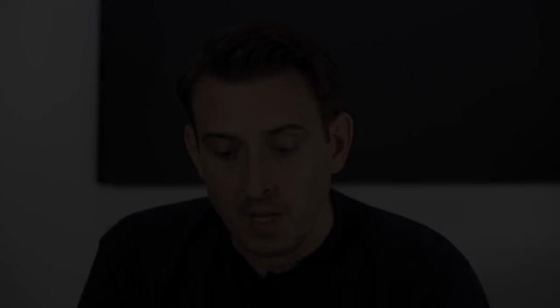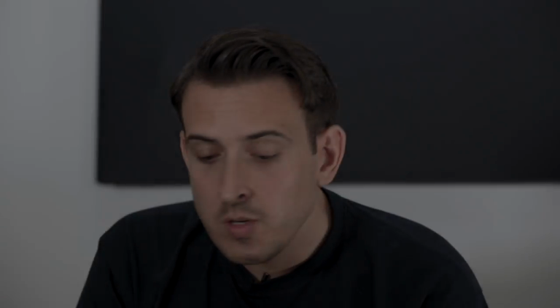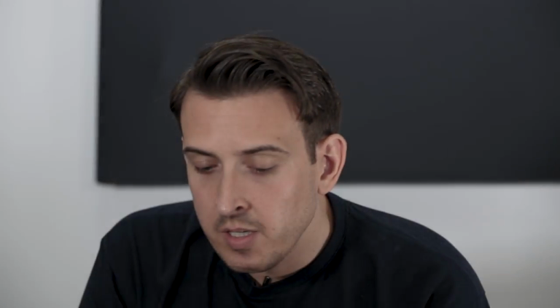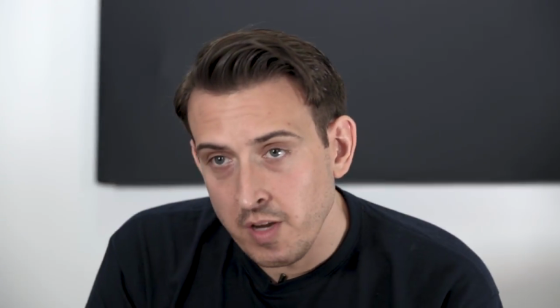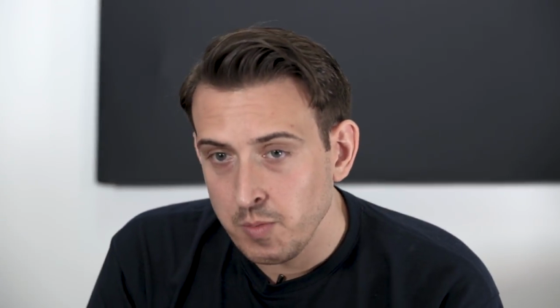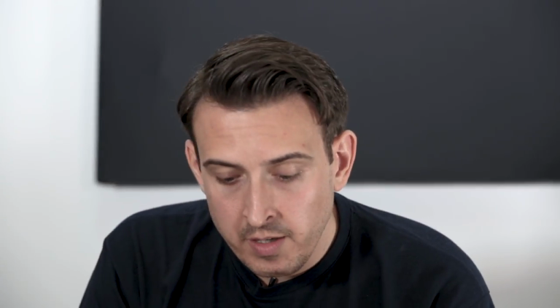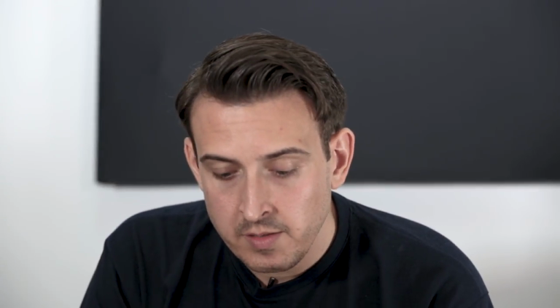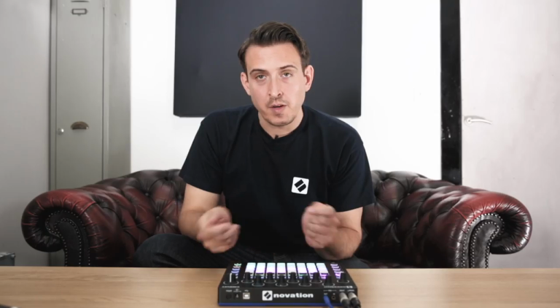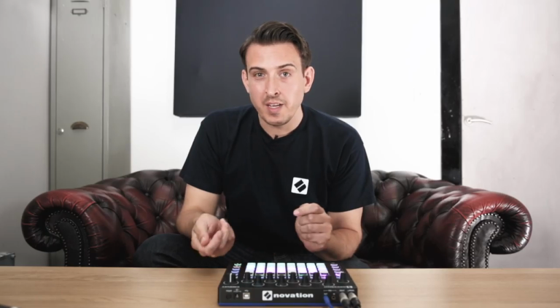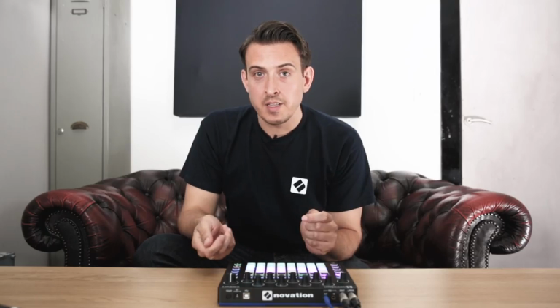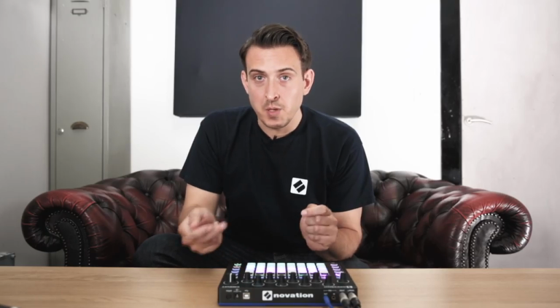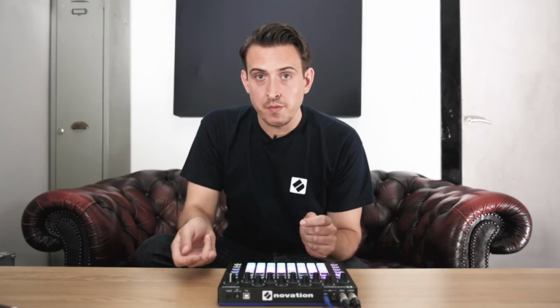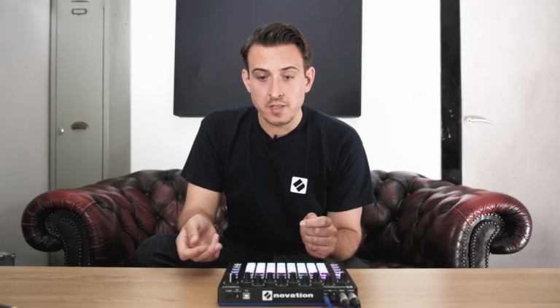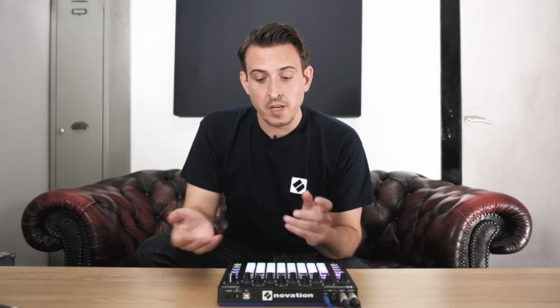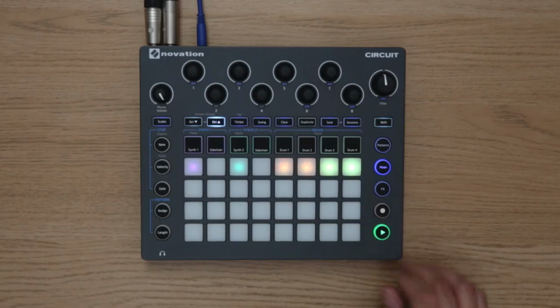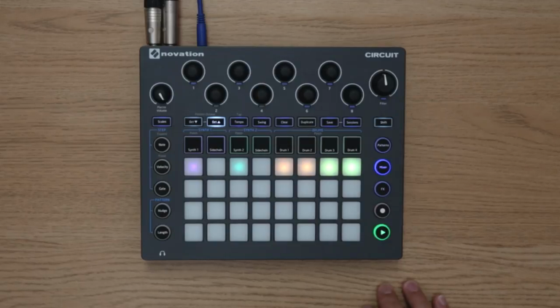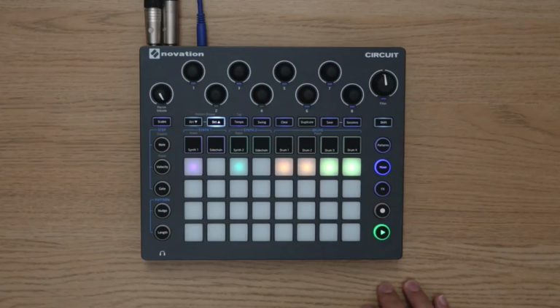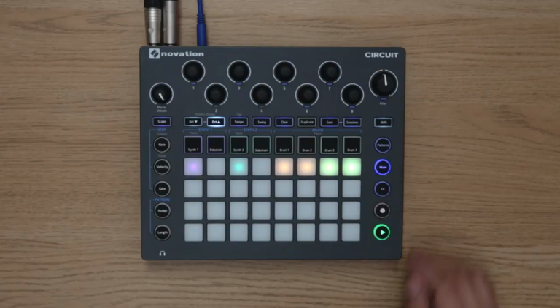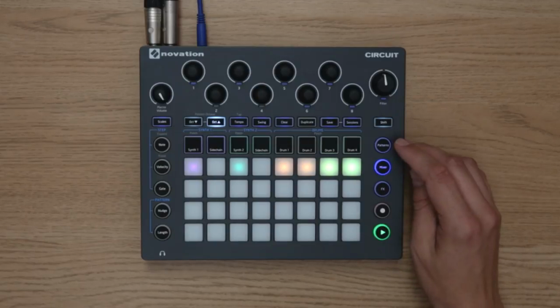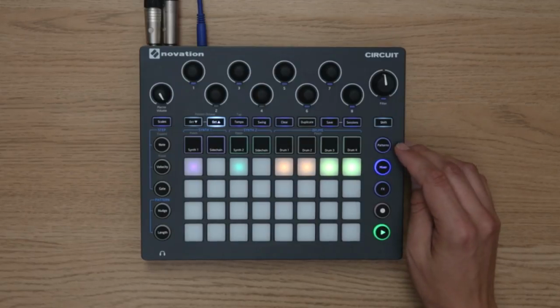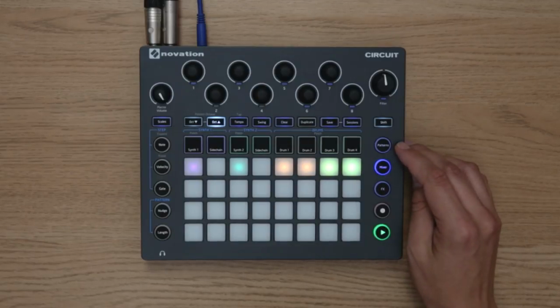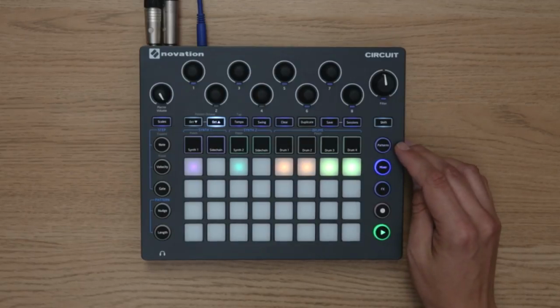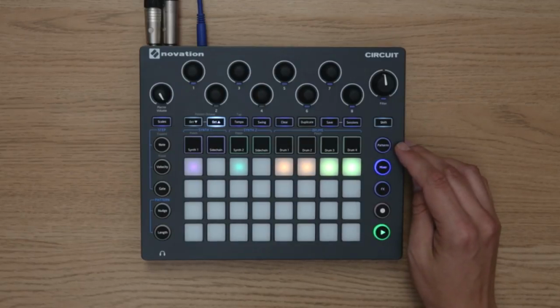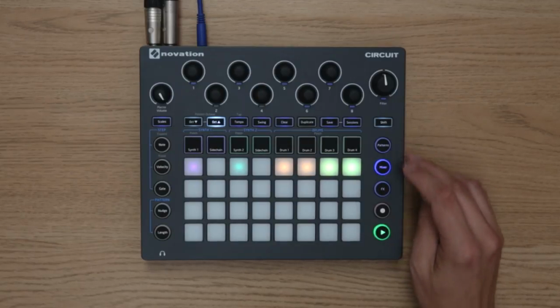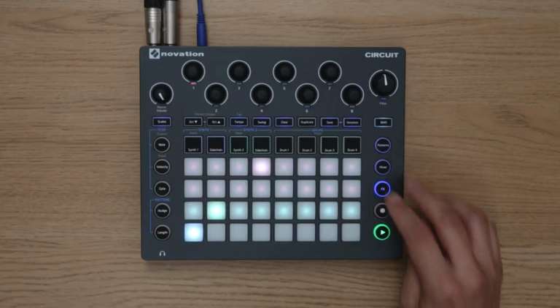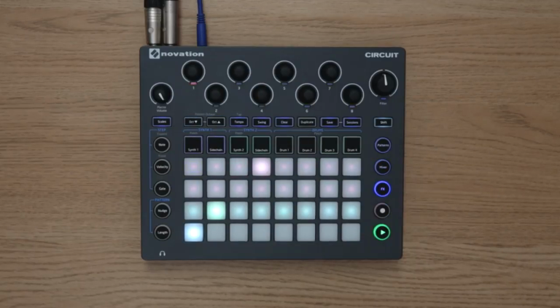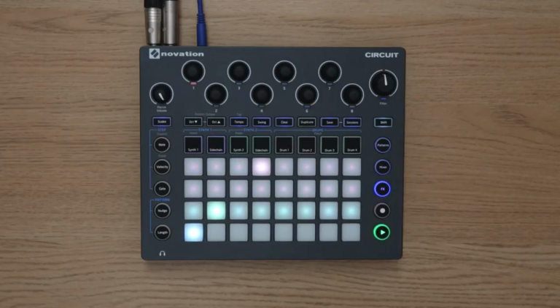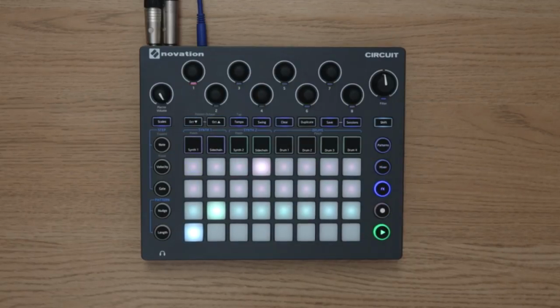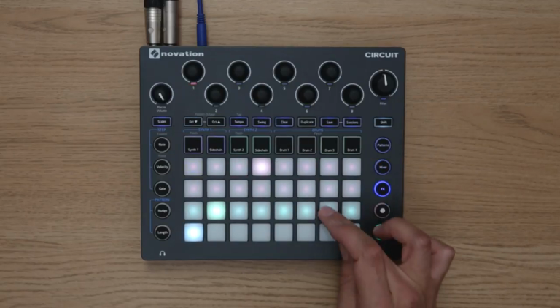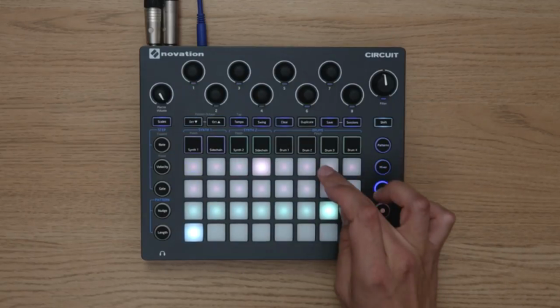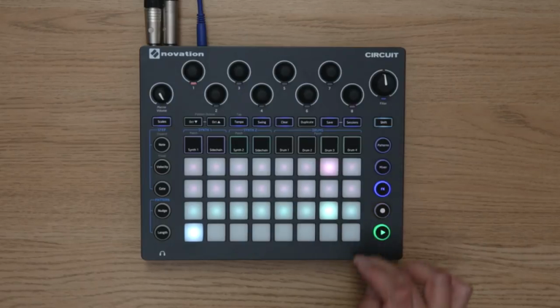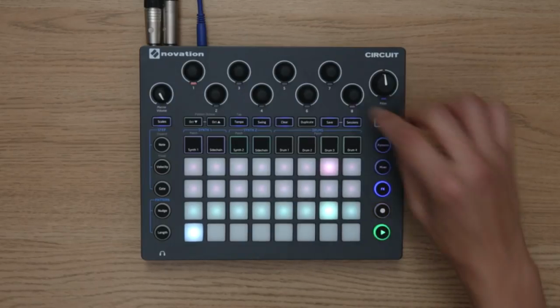When you're working with reverb and panning, you might find it handy to mute the effects, and that's why we've added a brand new white pad in the settings view that will instantly mute any effects that you've applied to a second track.